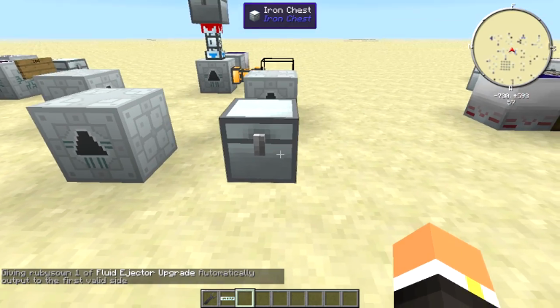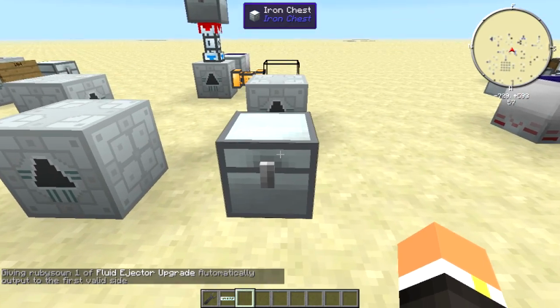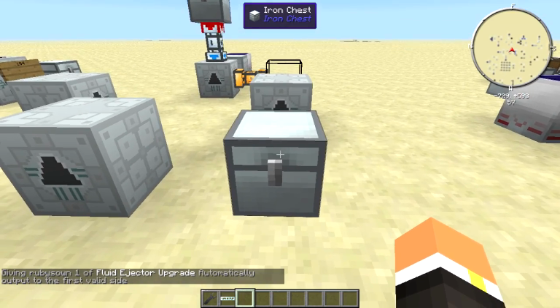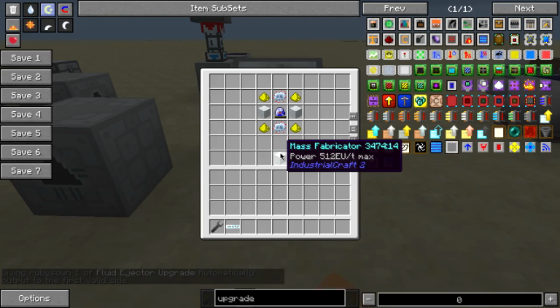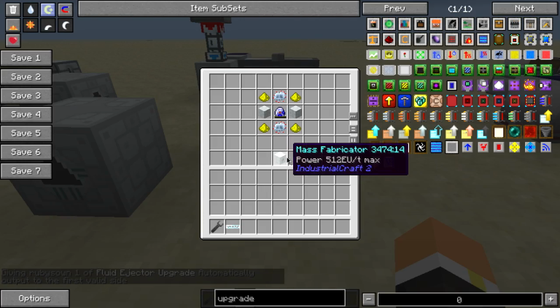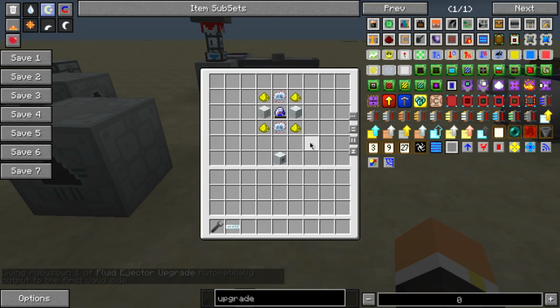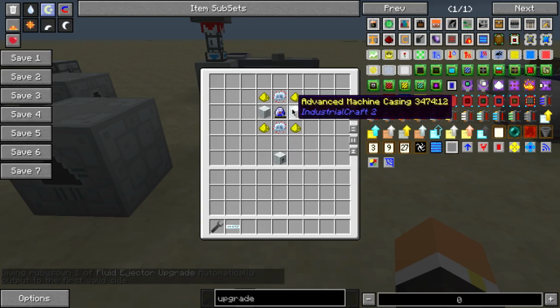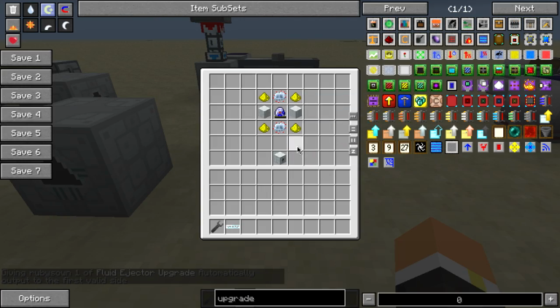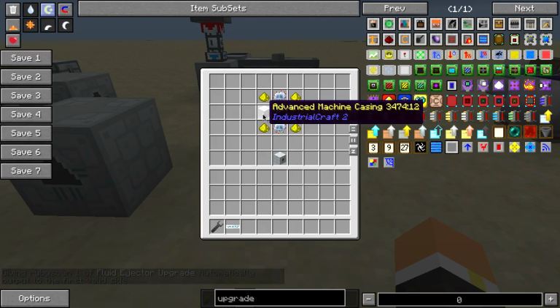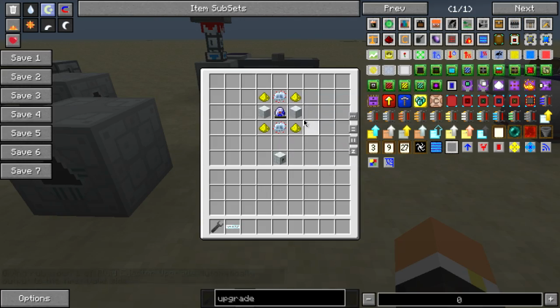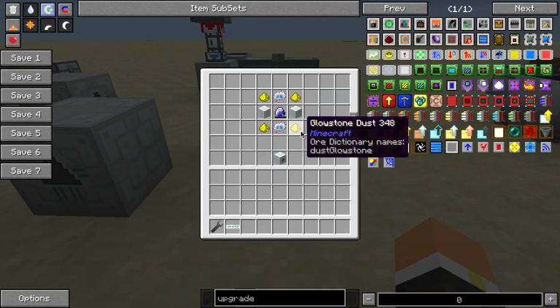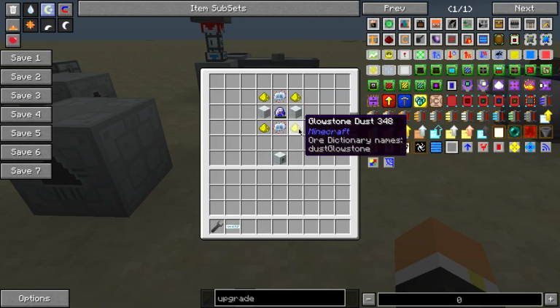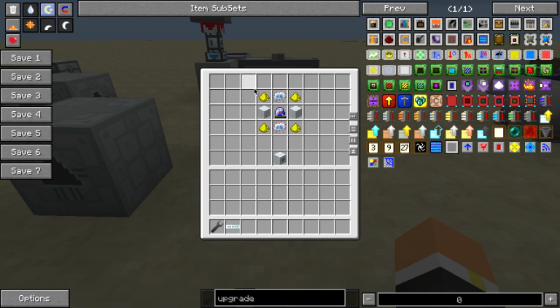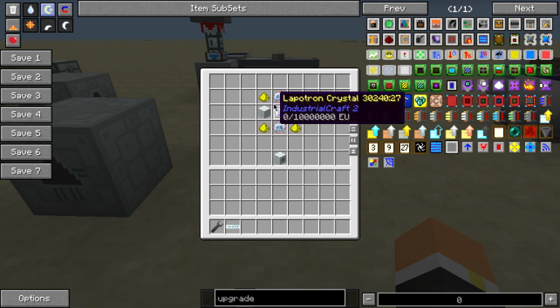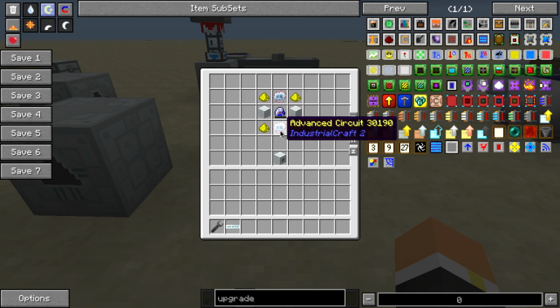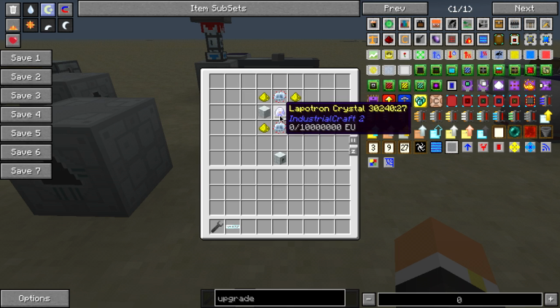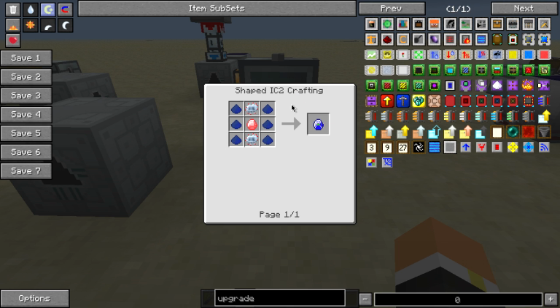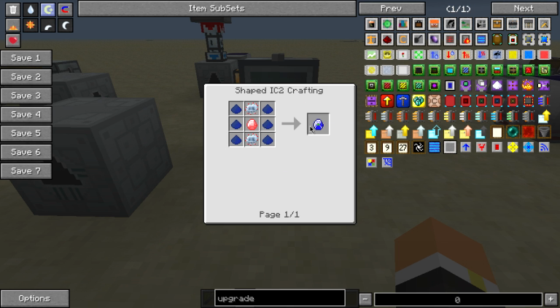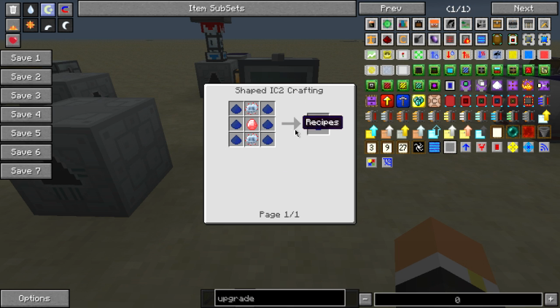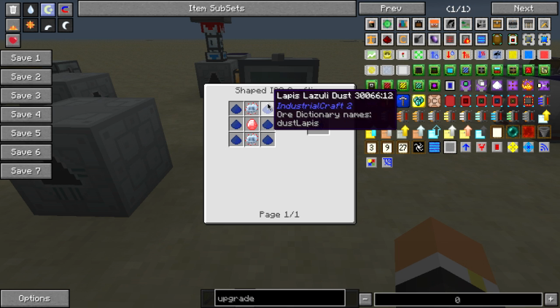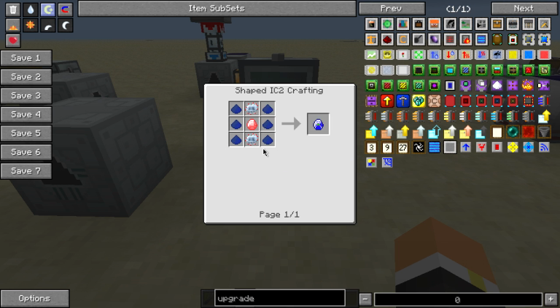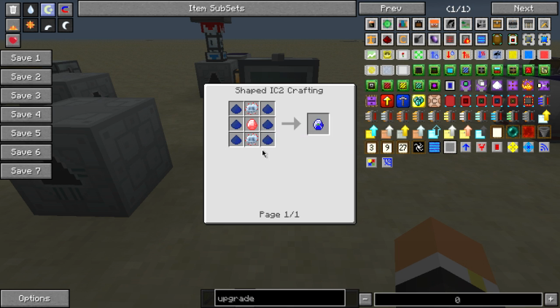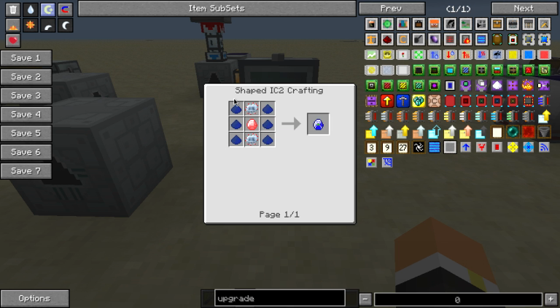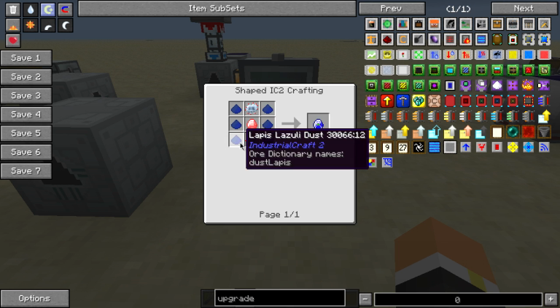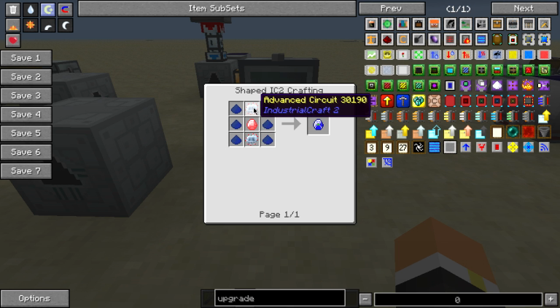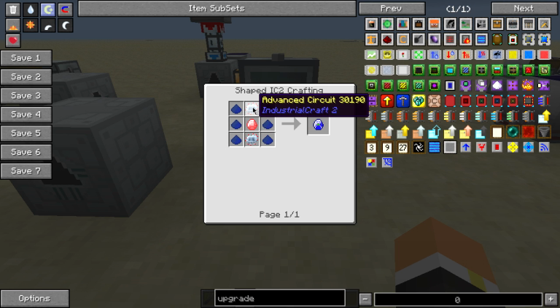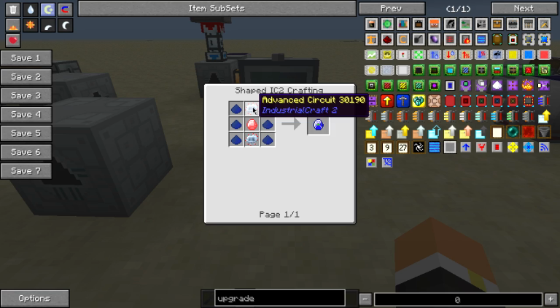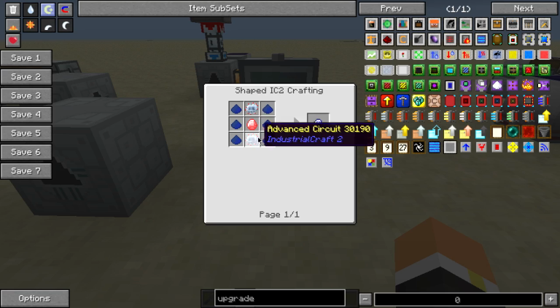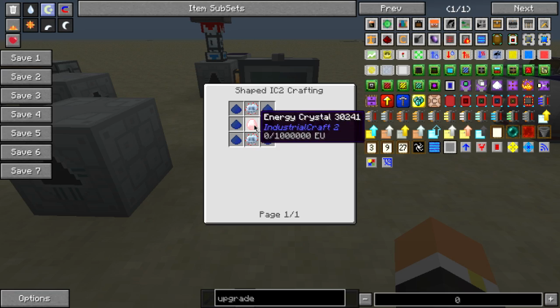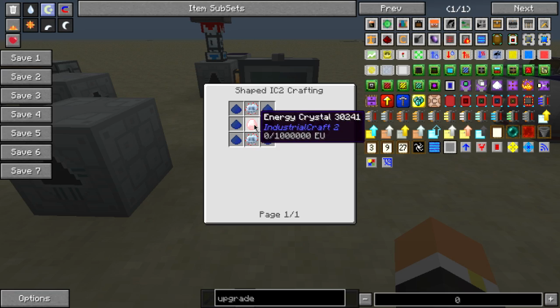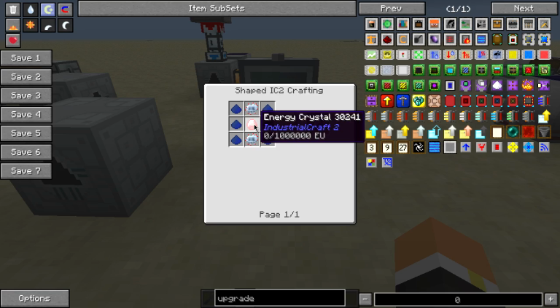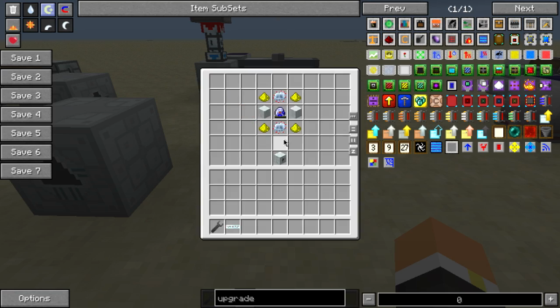The recipe for this is two advanced machine casings, four glowstone, two advanced circuits, and a Lapitron crystal — which is of course six Lapis, two advanced circuits, and an energy crystal.